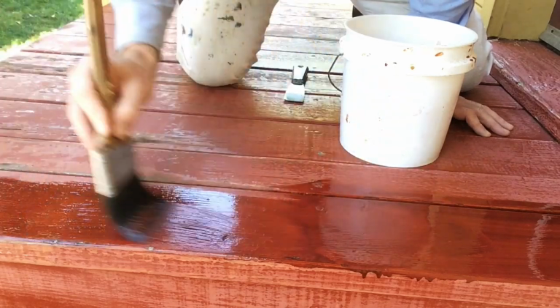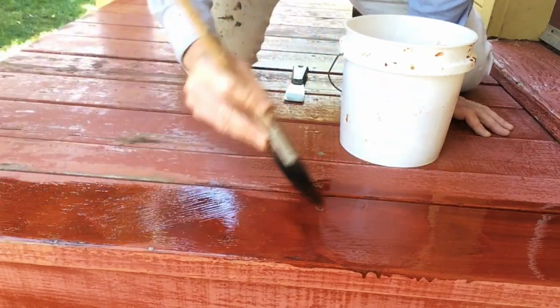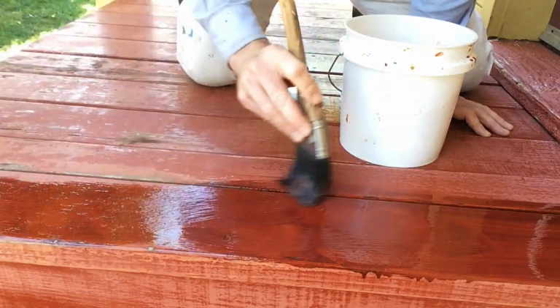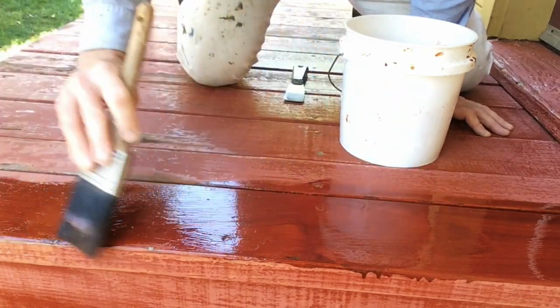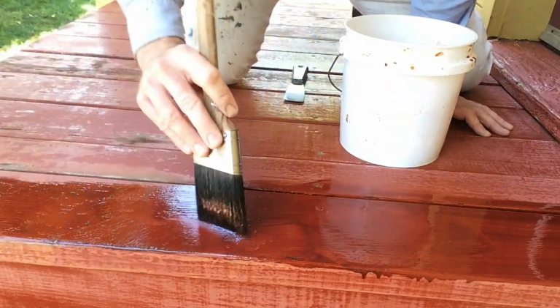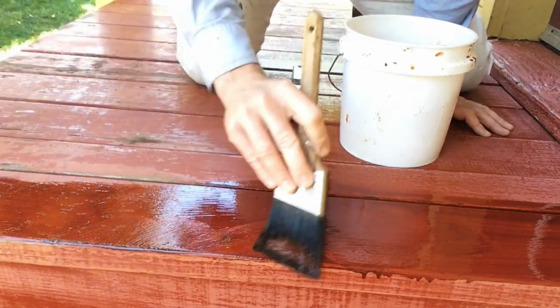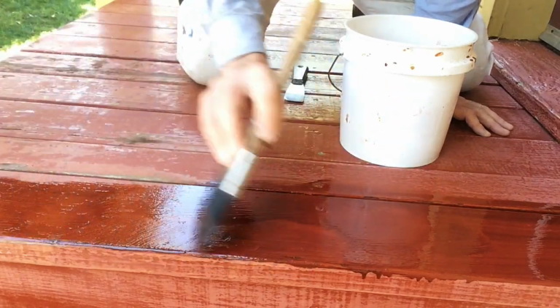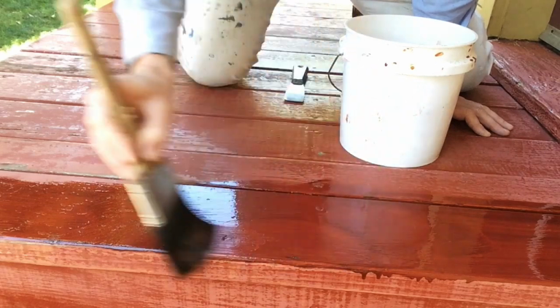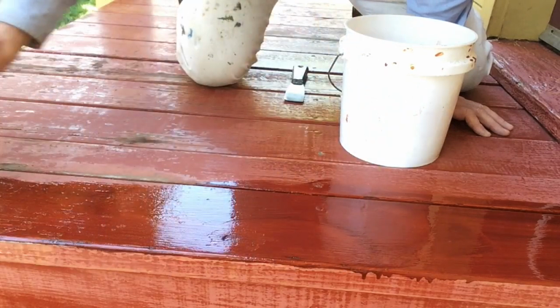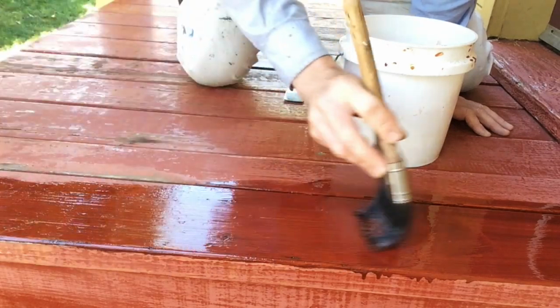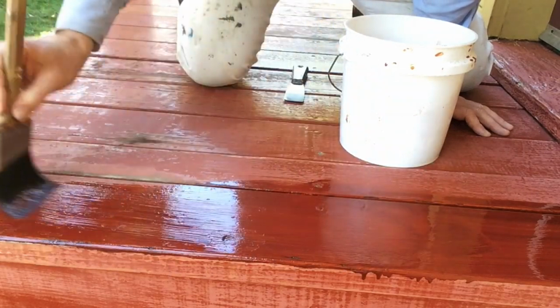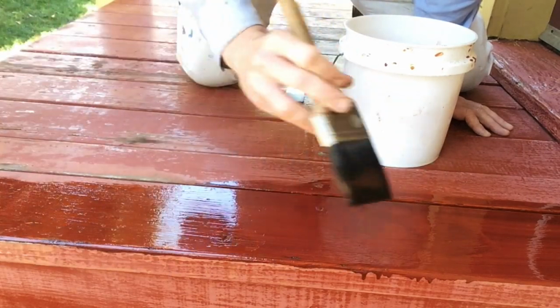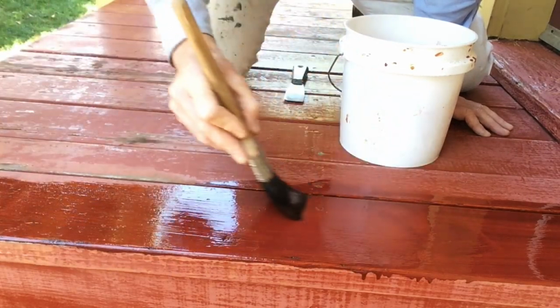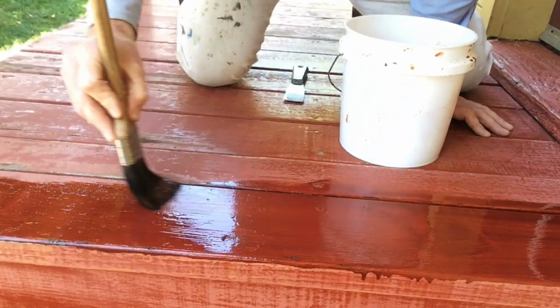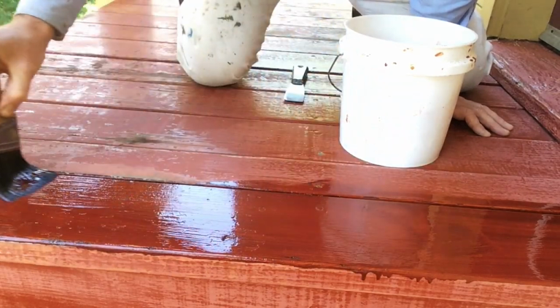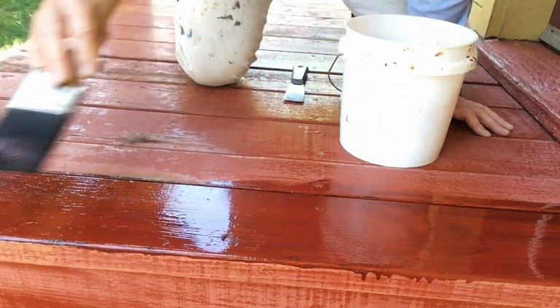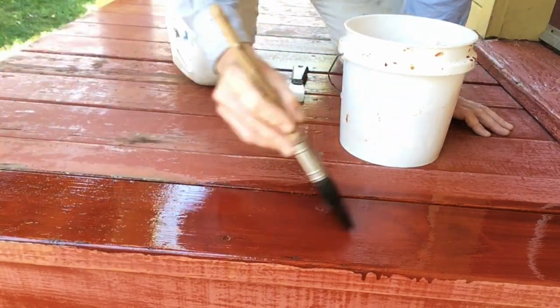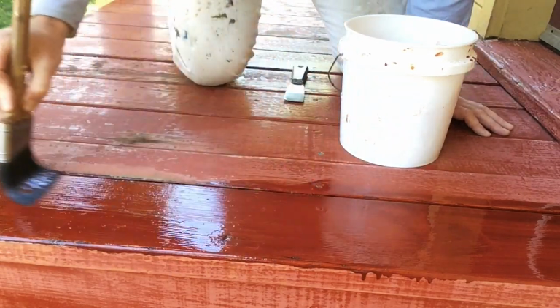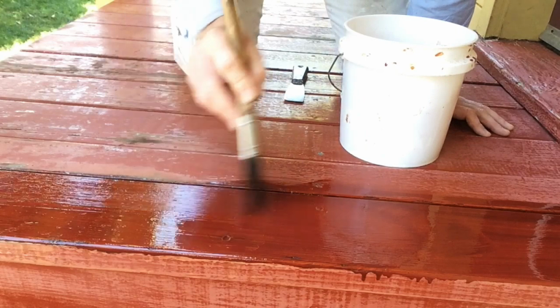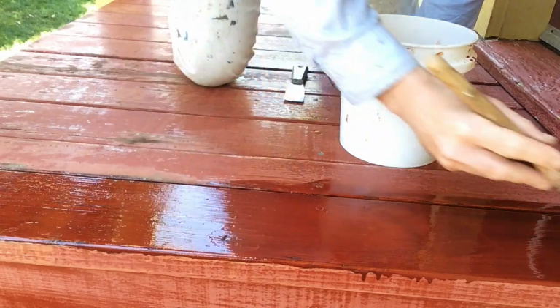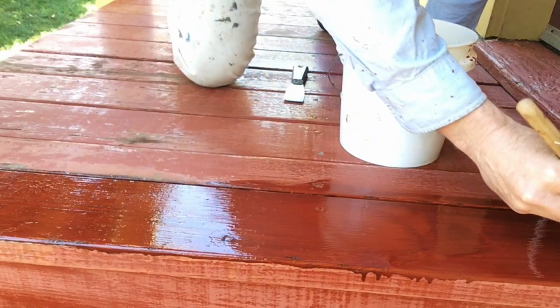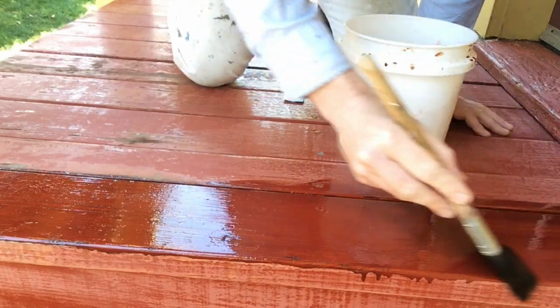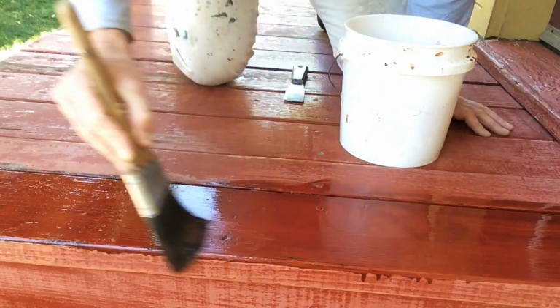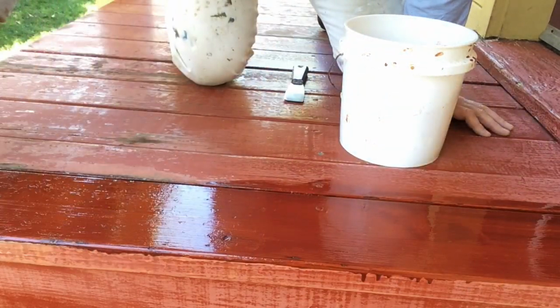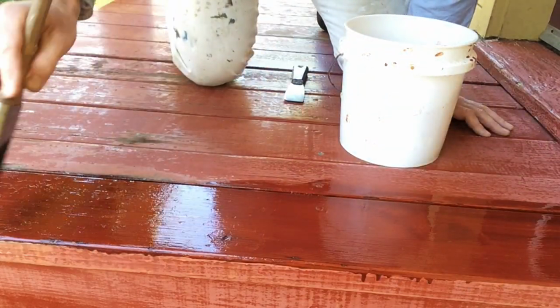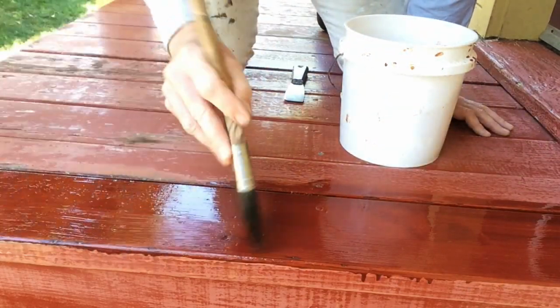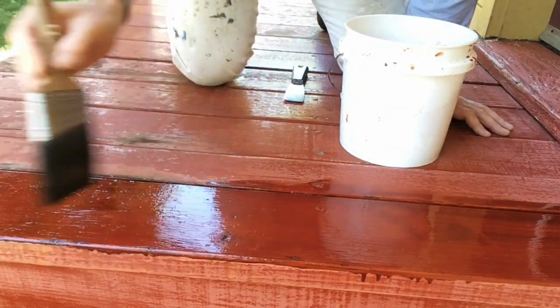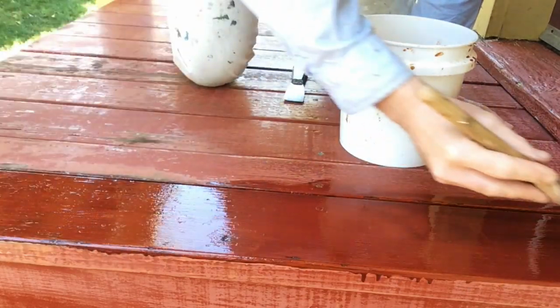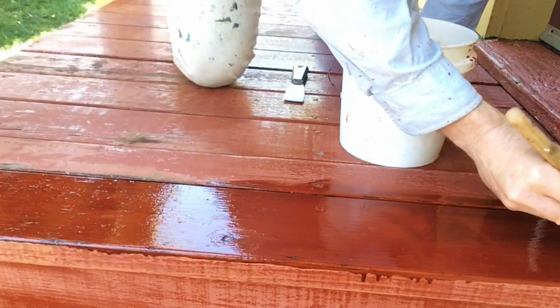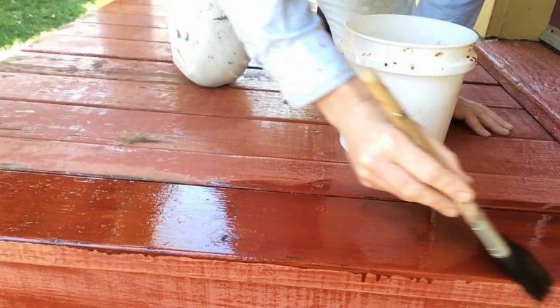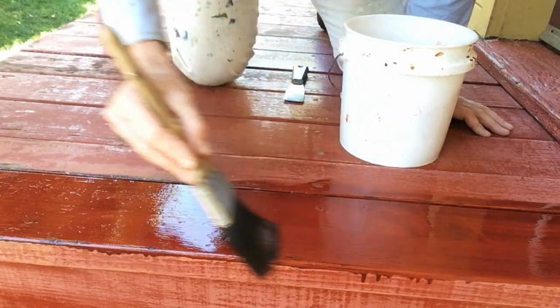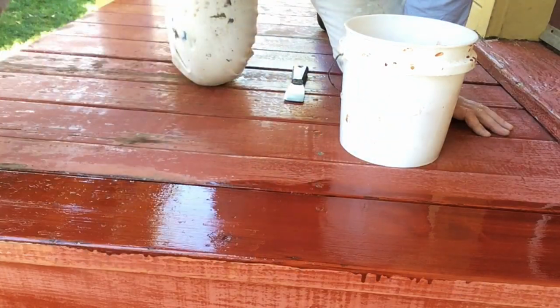It's a two-coat system. At least 24 hours later, I come back and I hit this again. Sometimes I like to kind of do a little back and forth. It's okay to get a little more on the brush and kind of roll it on there just to get it off the brush. After 24 hours at least, you come back and you do another coat. And you have up to seven days to do the second coat. It's amazing.